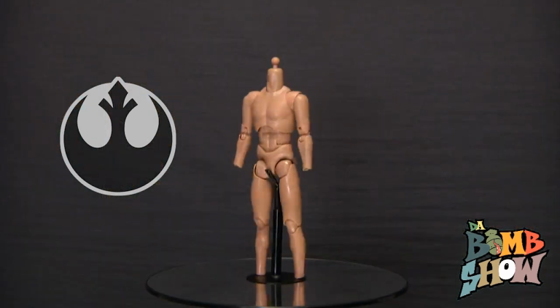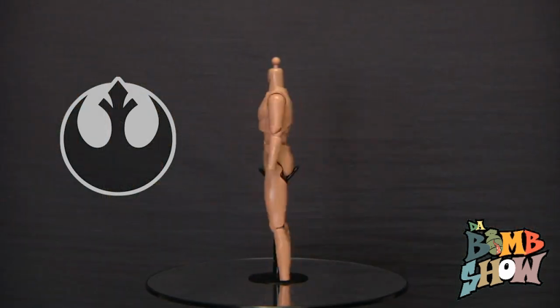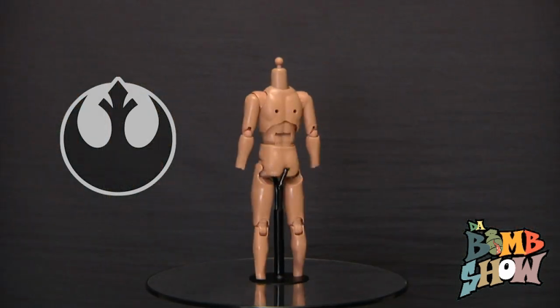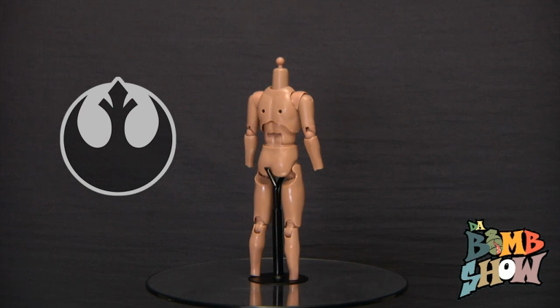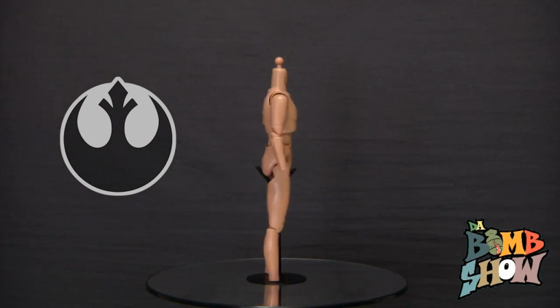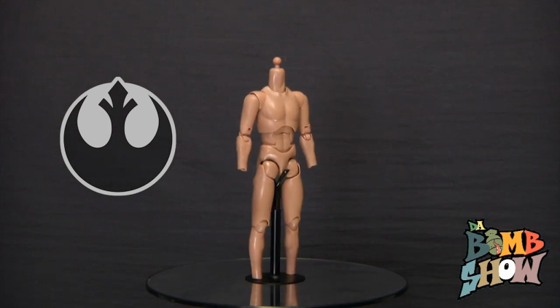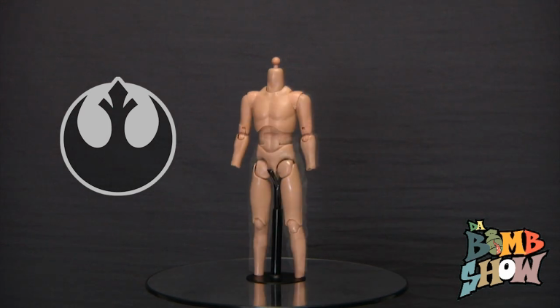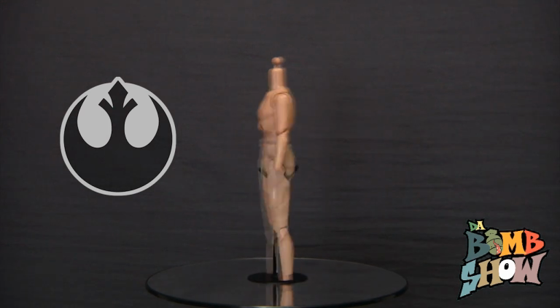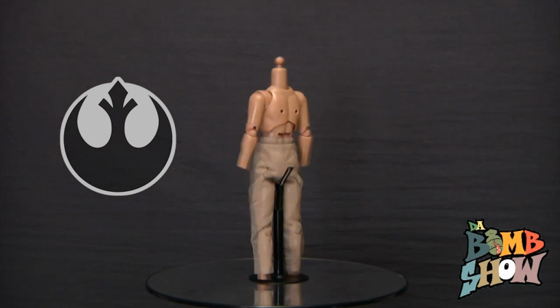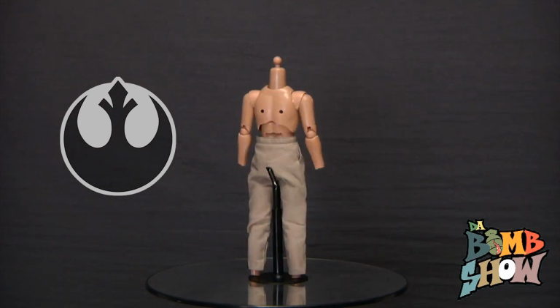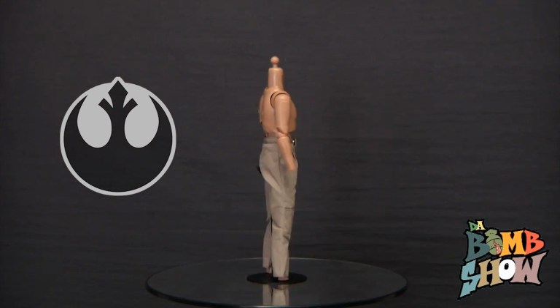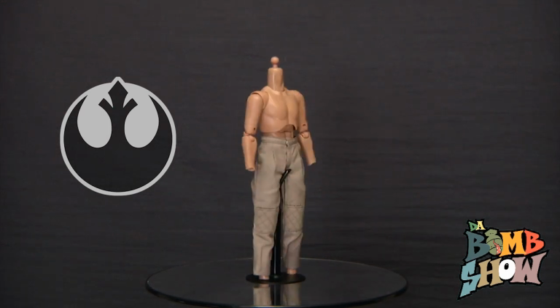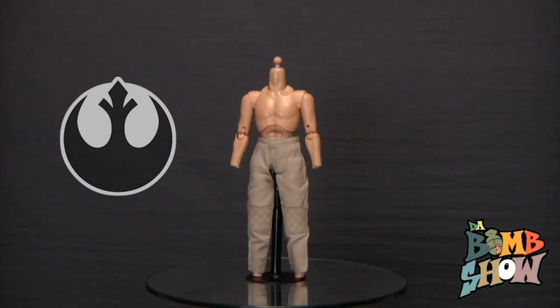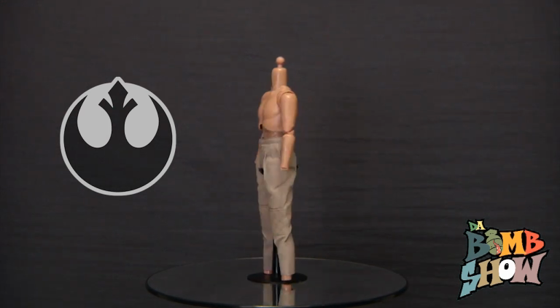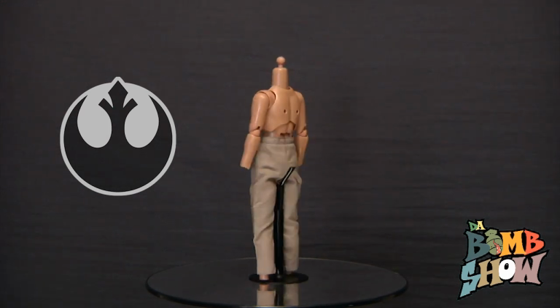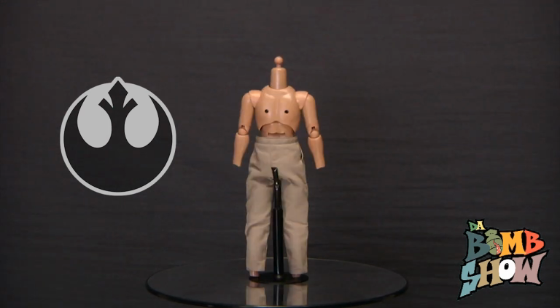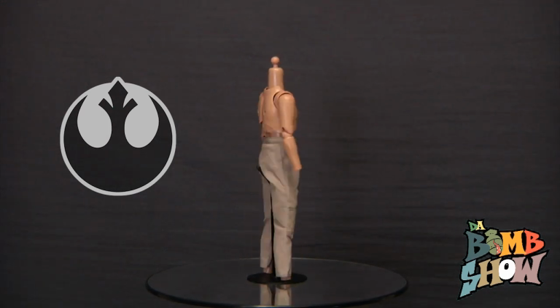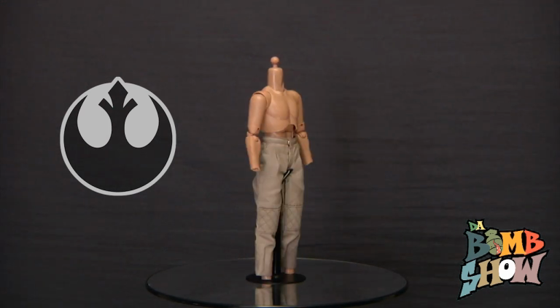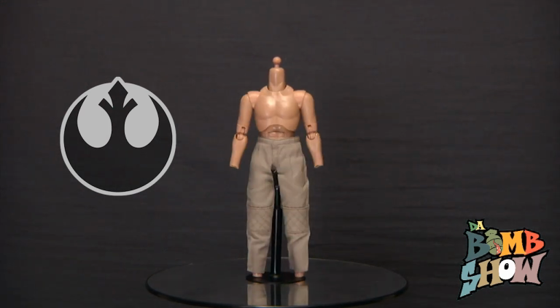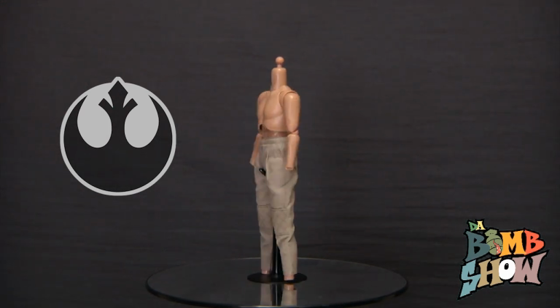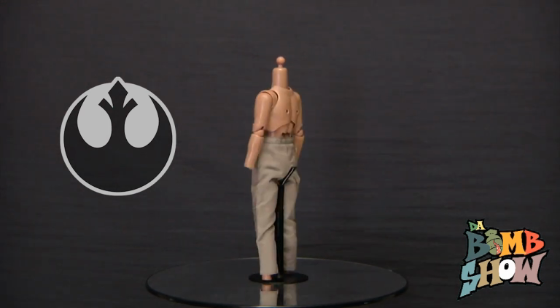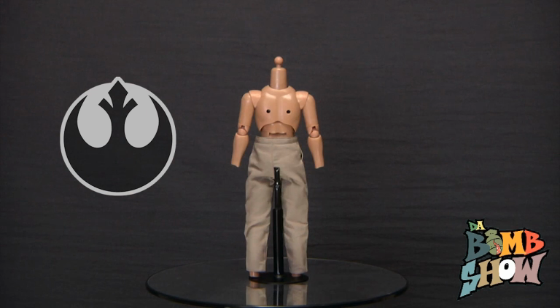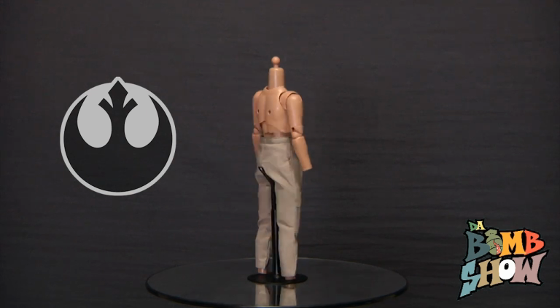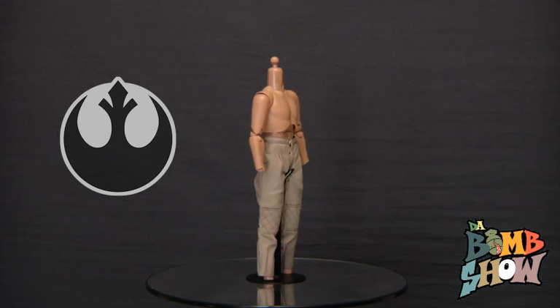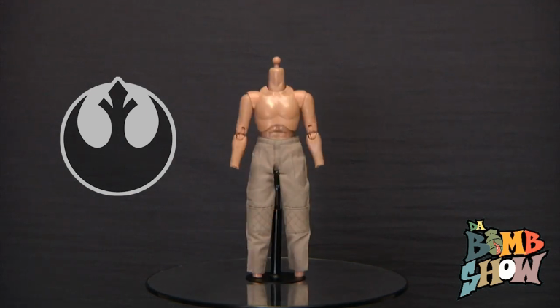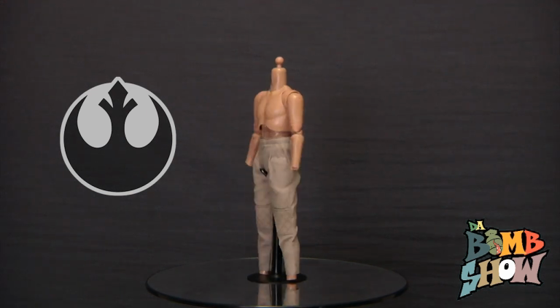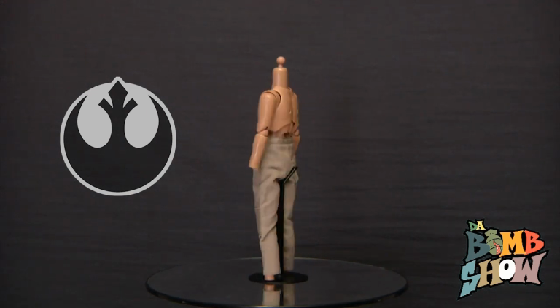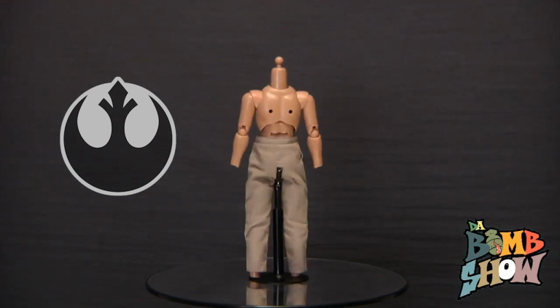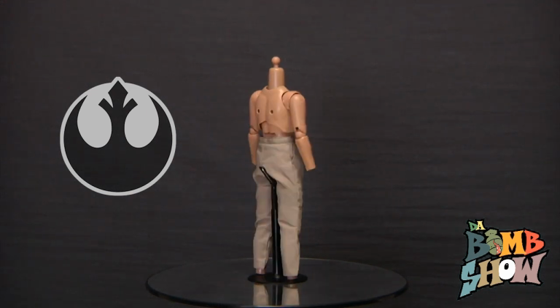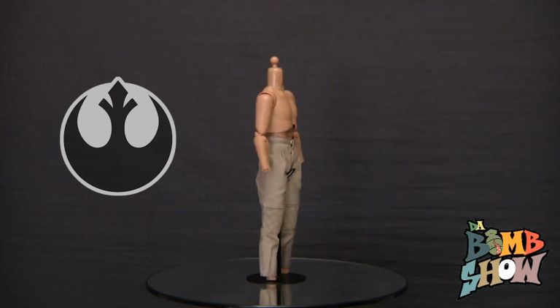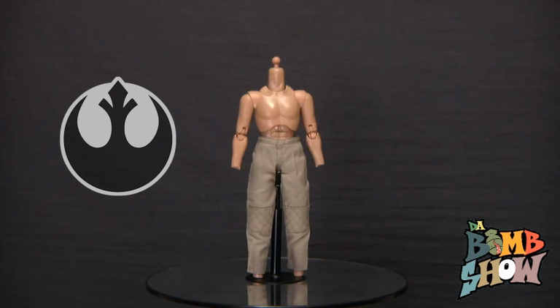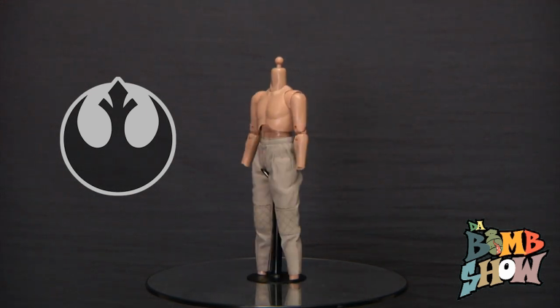As far as Luke's extreme weather getup is concerned, we start with a pair of tan pants featuring functioning pockets, a button snap fly, micro stitch detail, and padded knees.